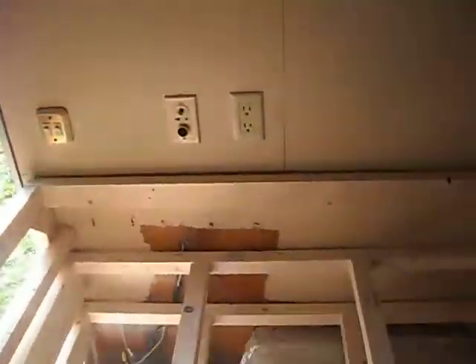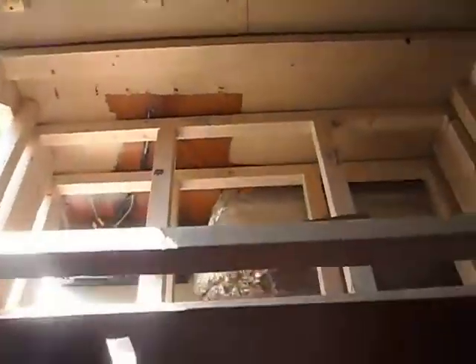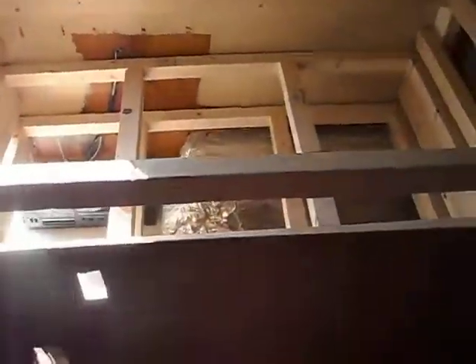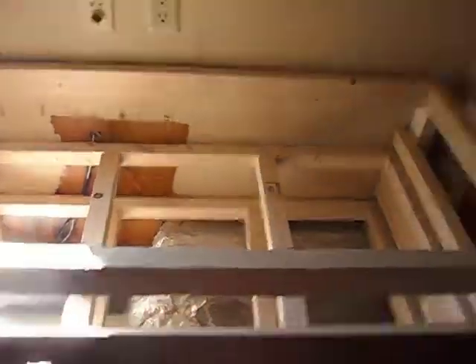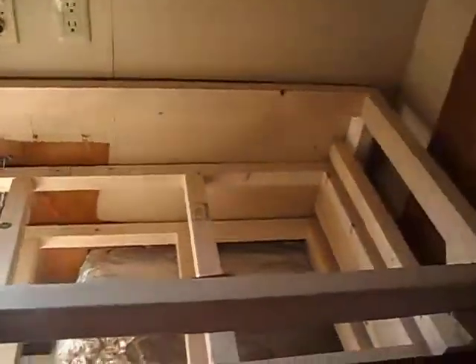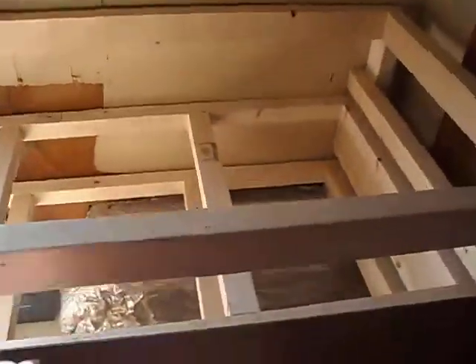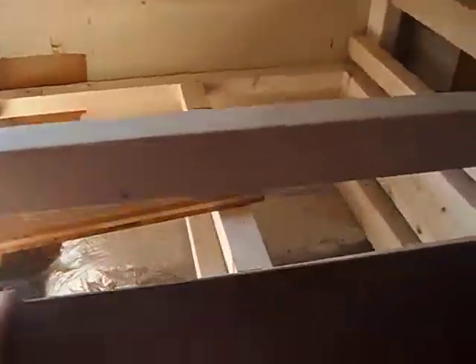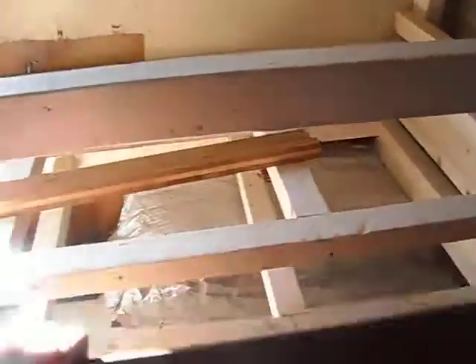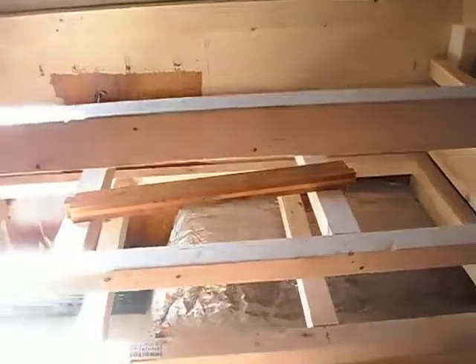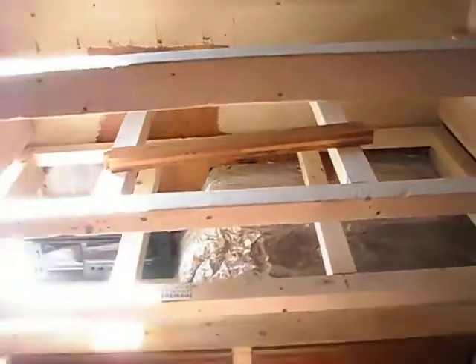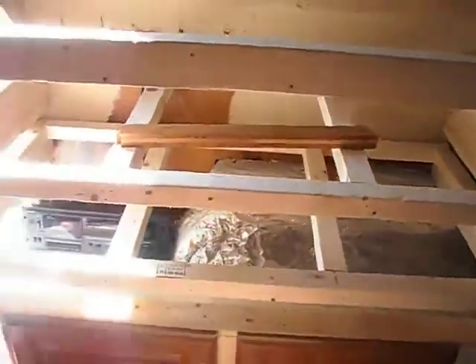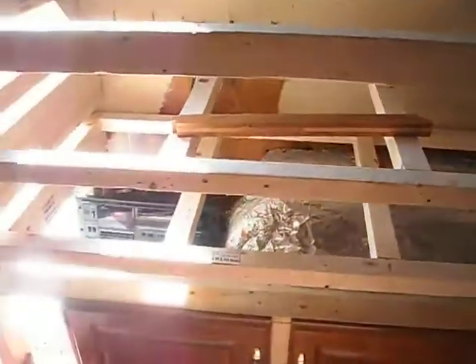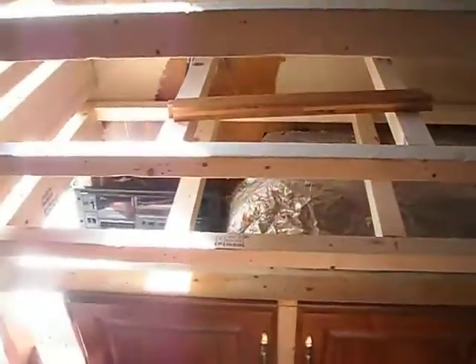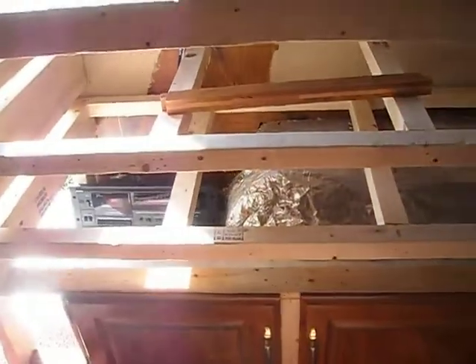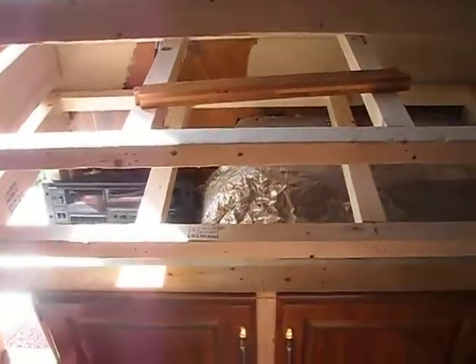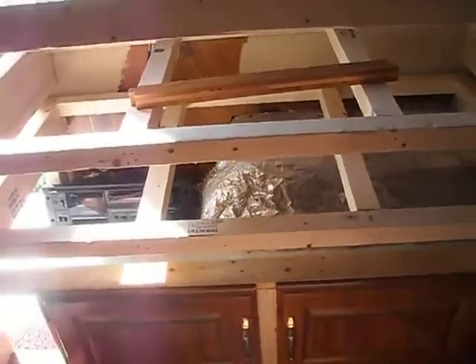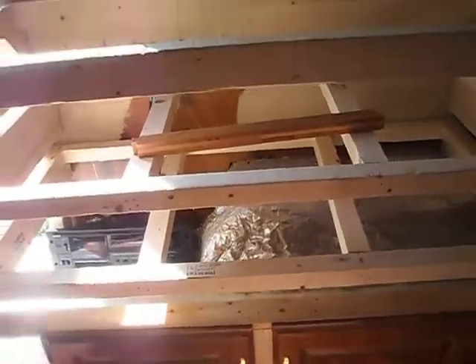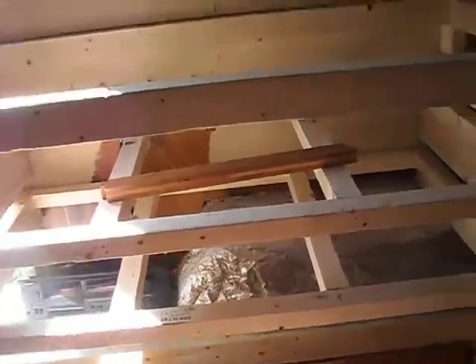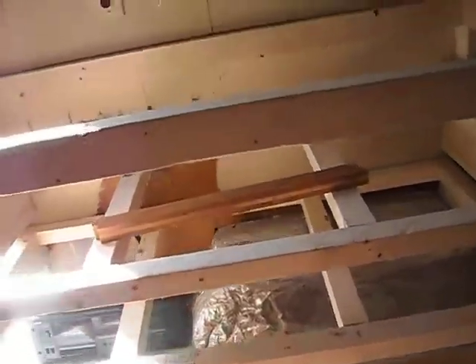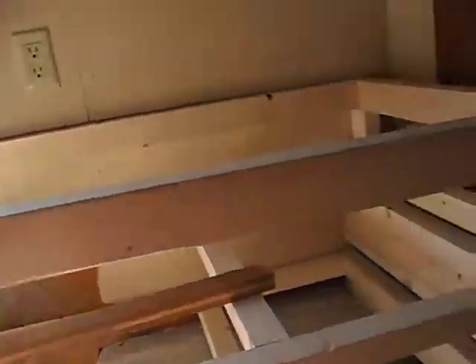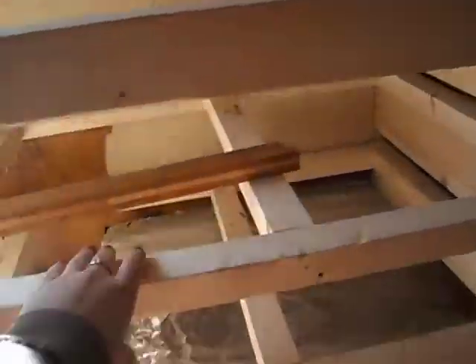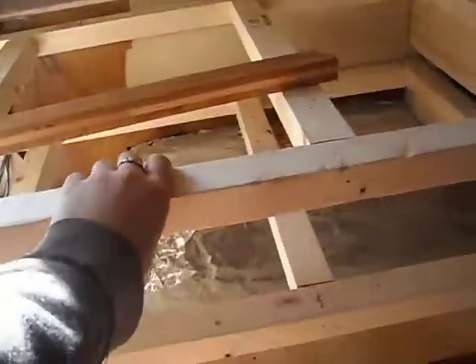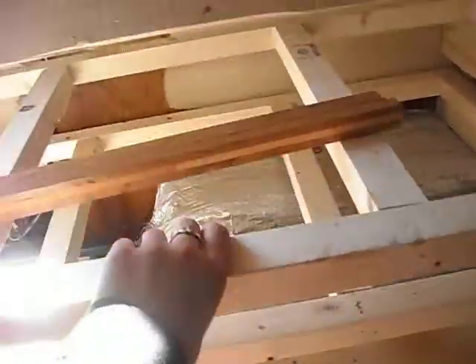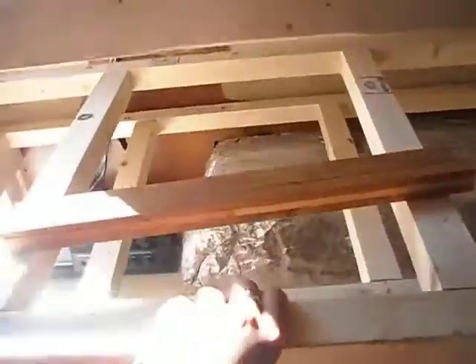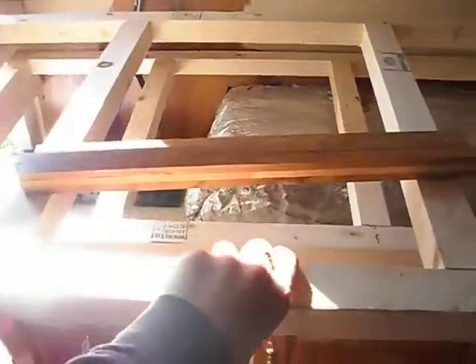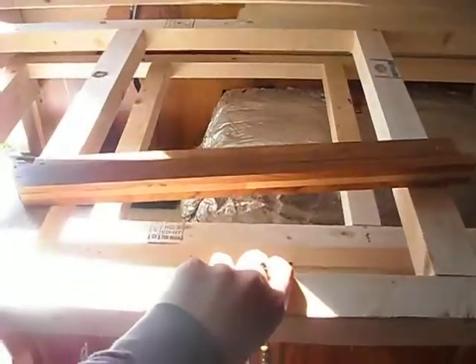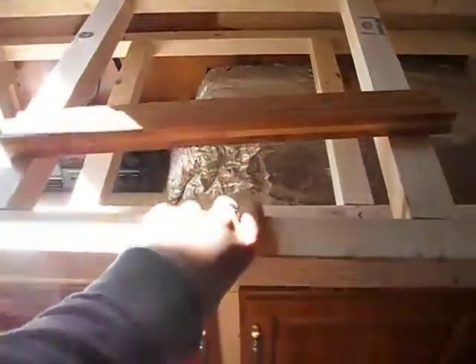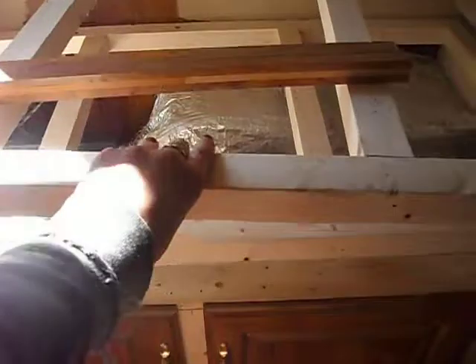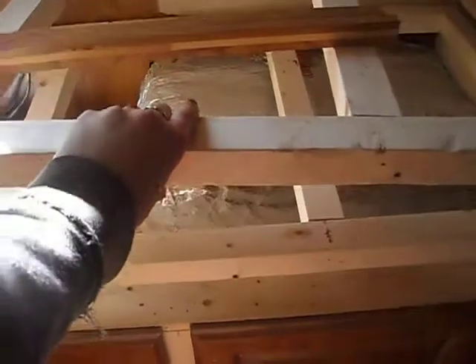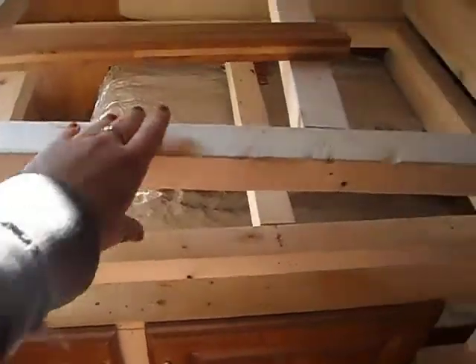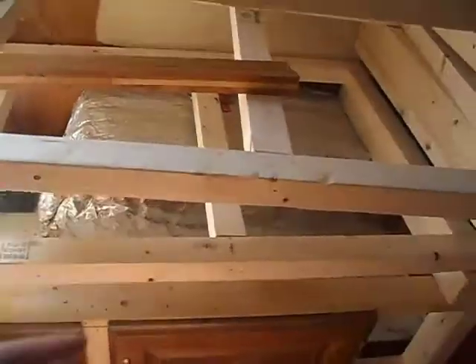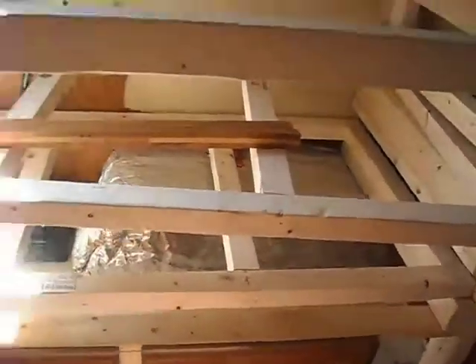Chris built this, which is going to be his little desk area with all of his equipment. He's a DJ.